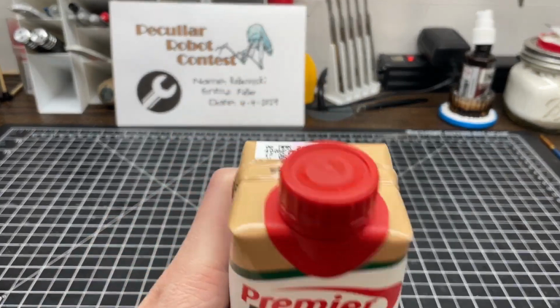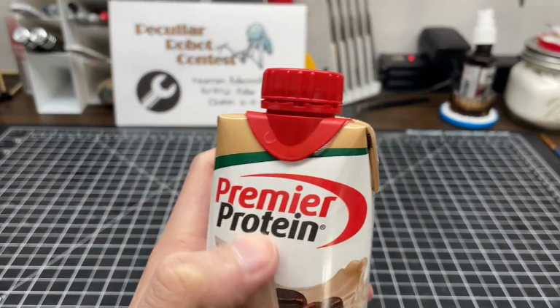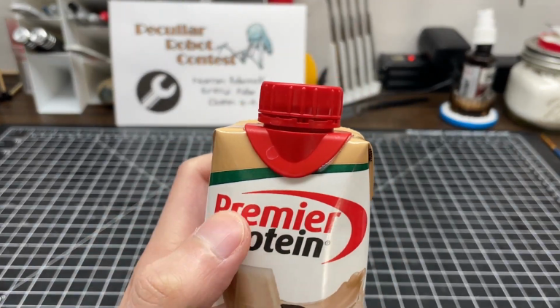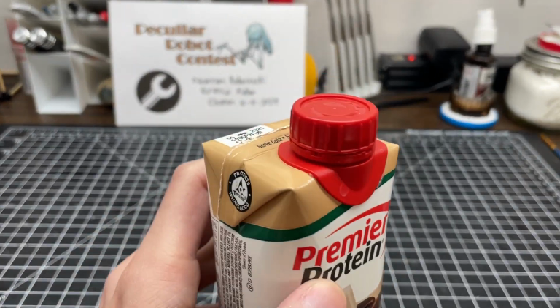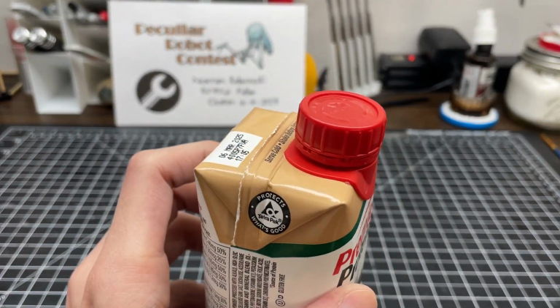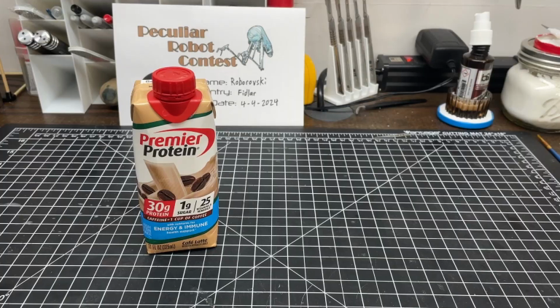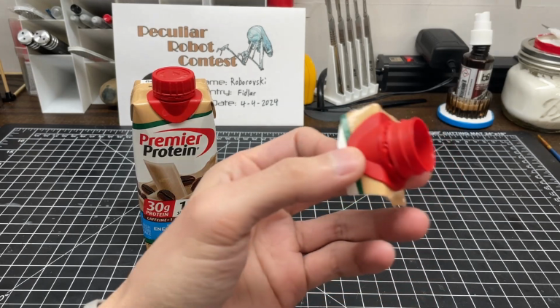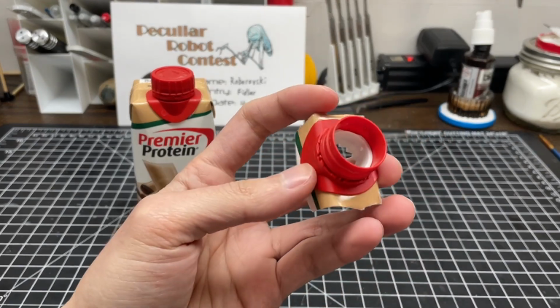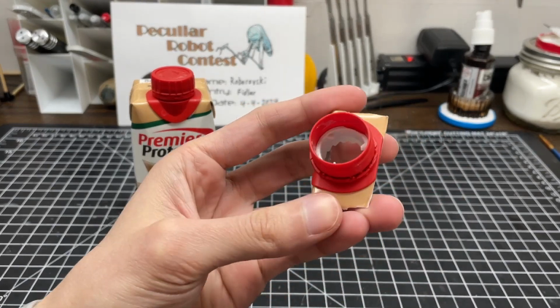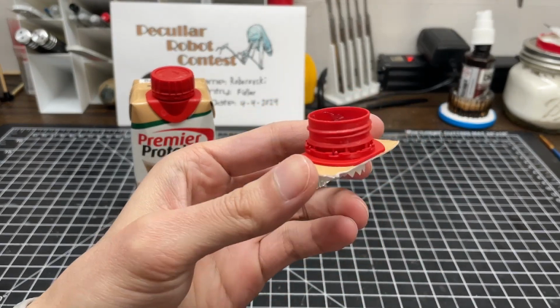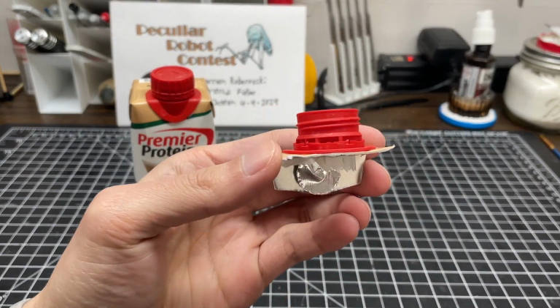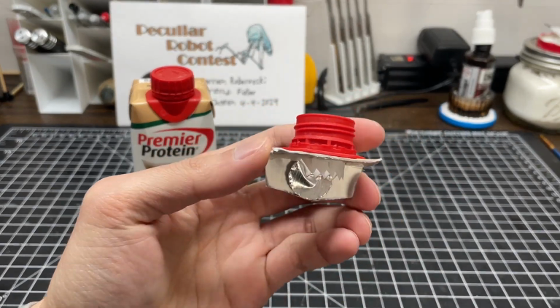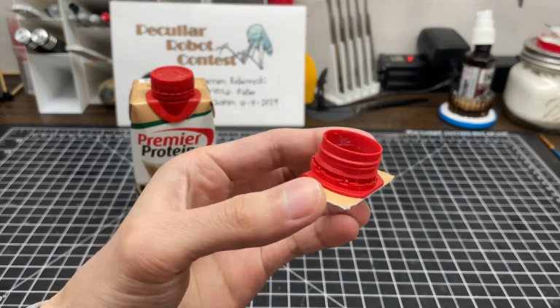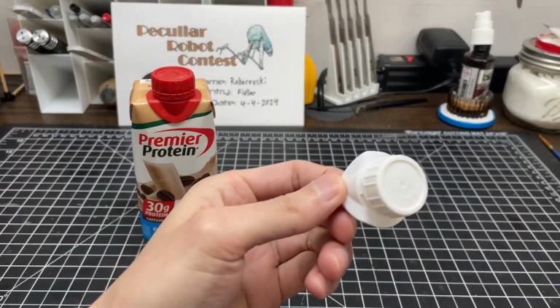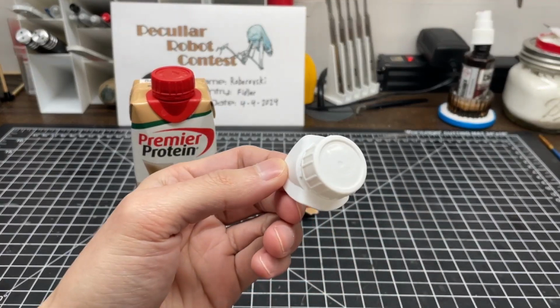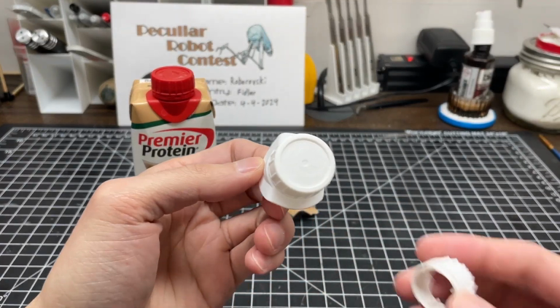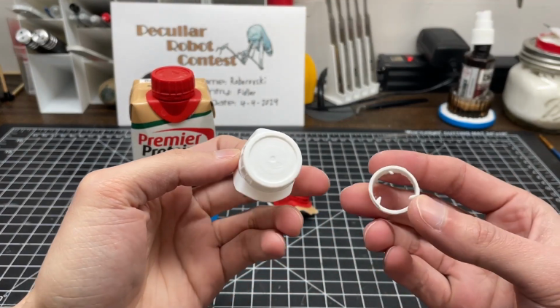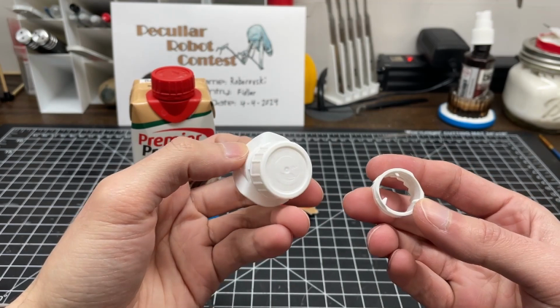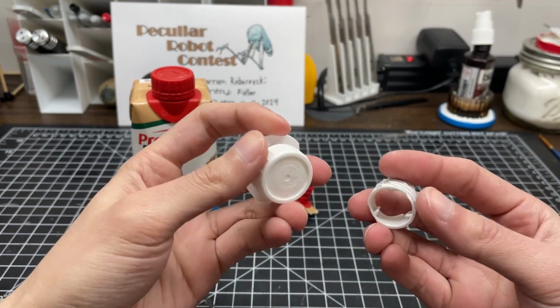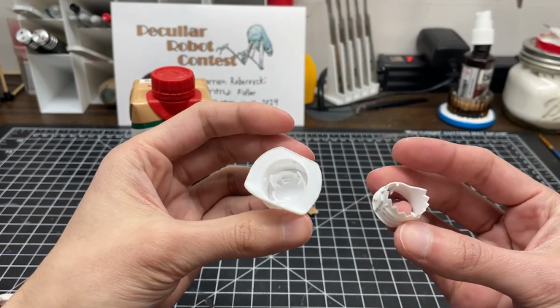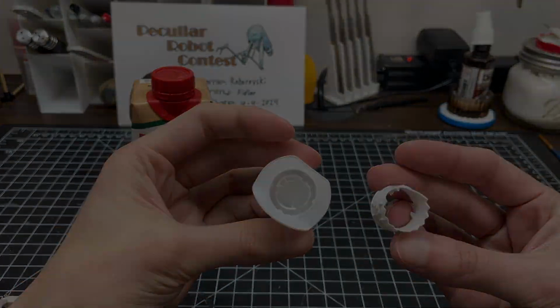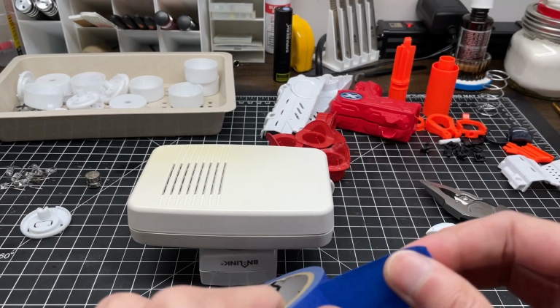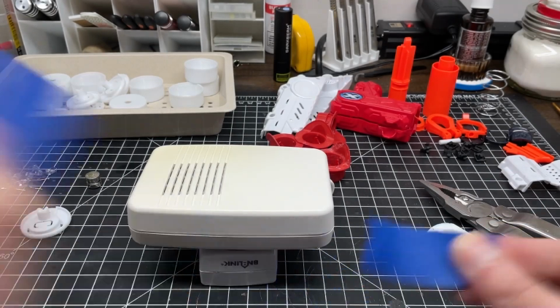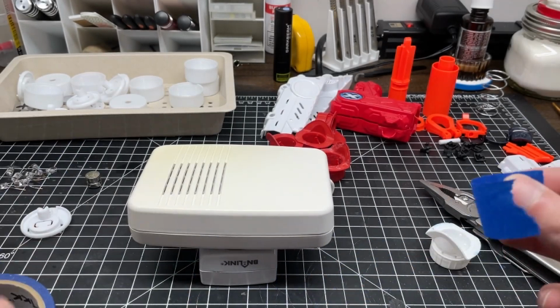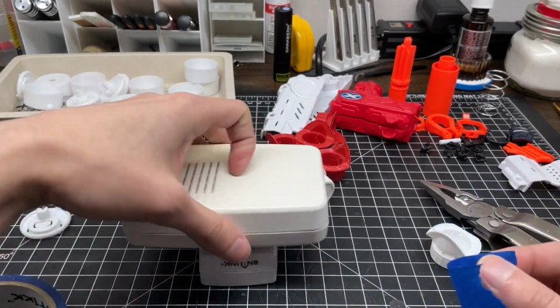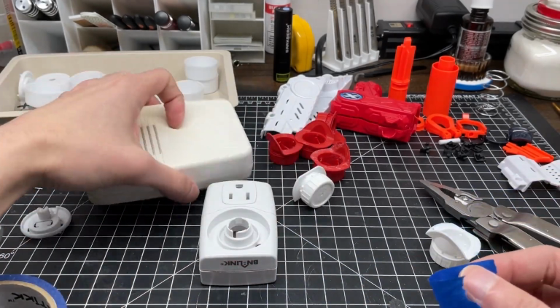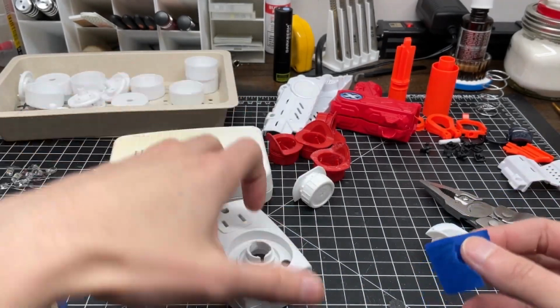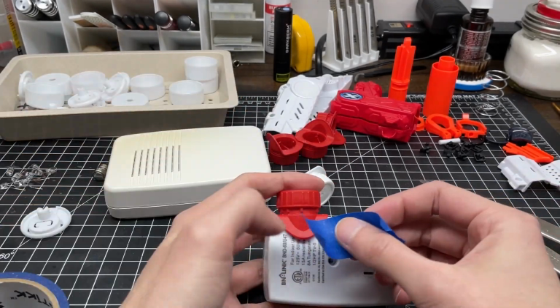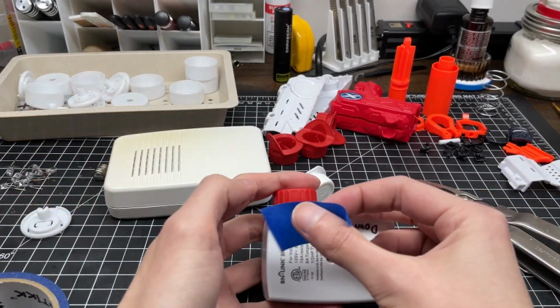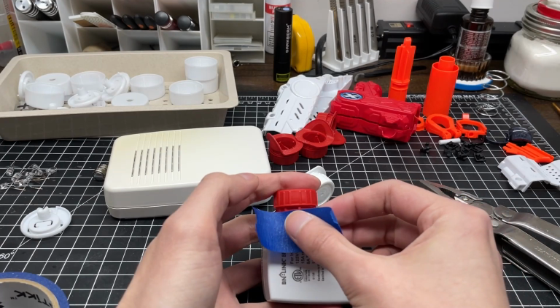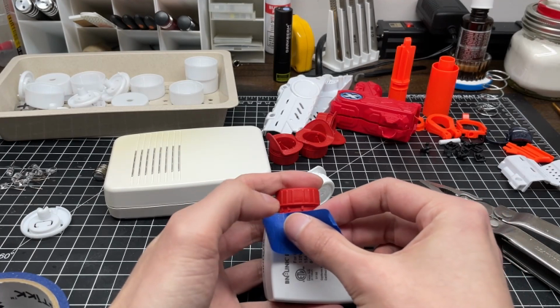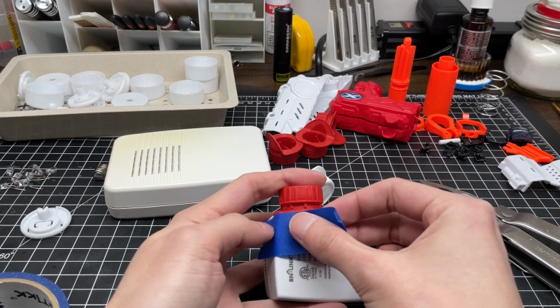While having my morning ration of nutrient paste, it dawned on me how we can begin this mech frame. First, we would need to start on the legs in order to determine the space where weaponry can fit.